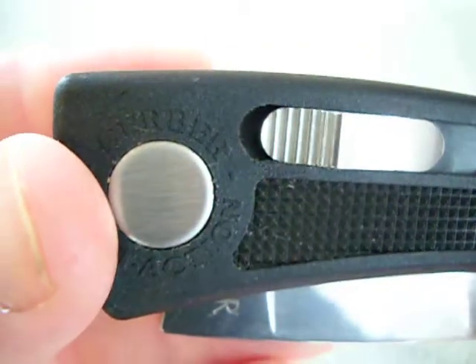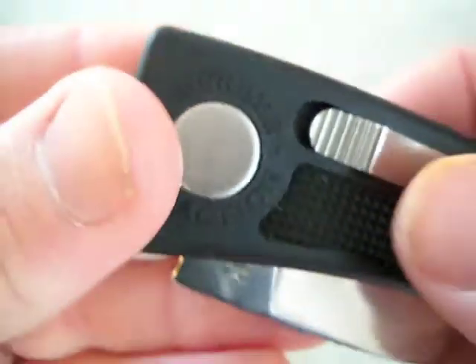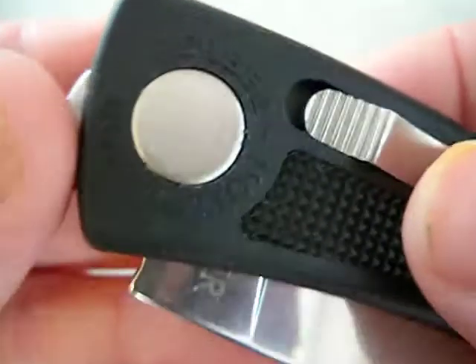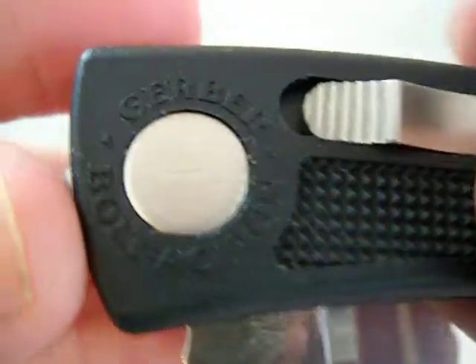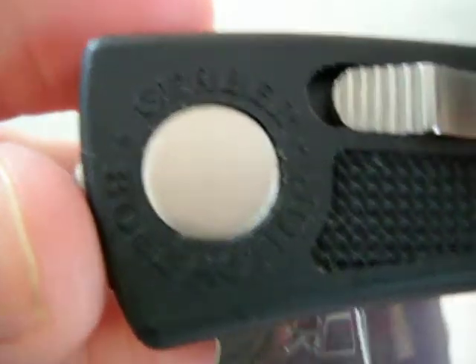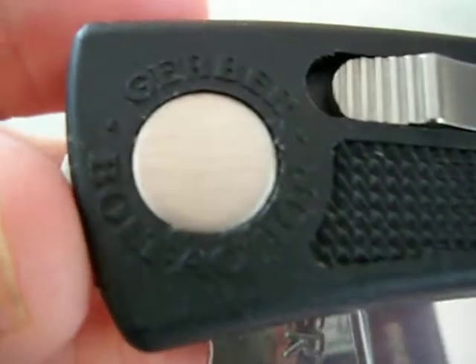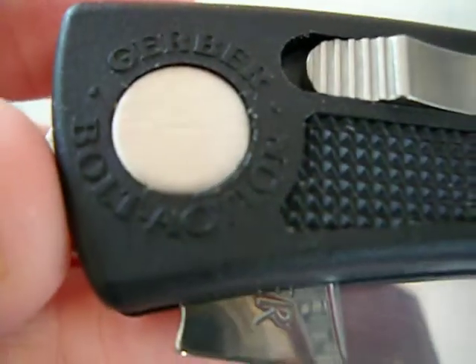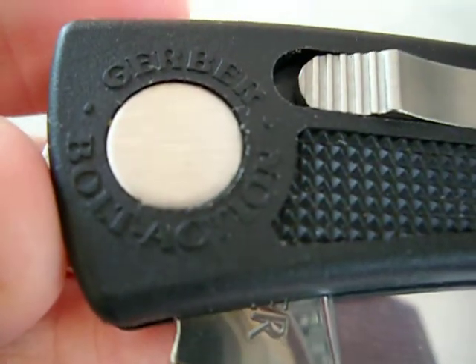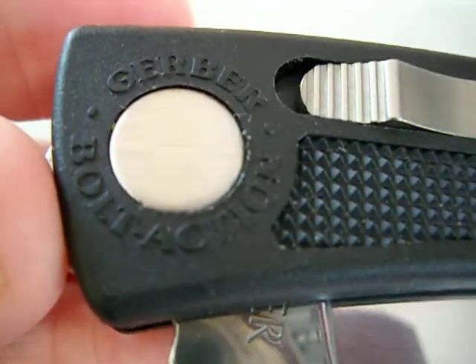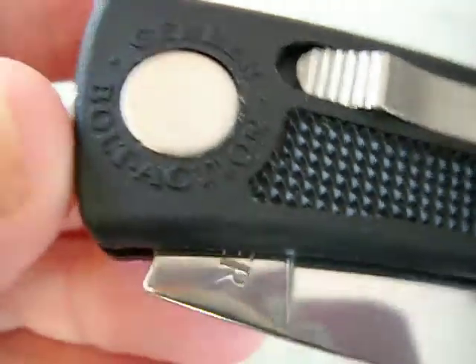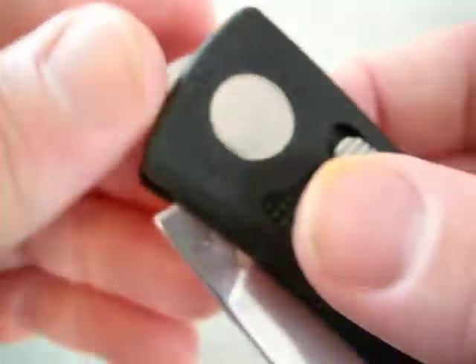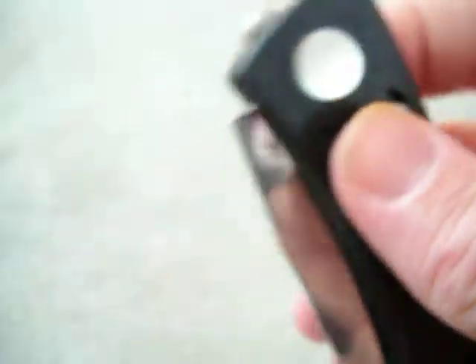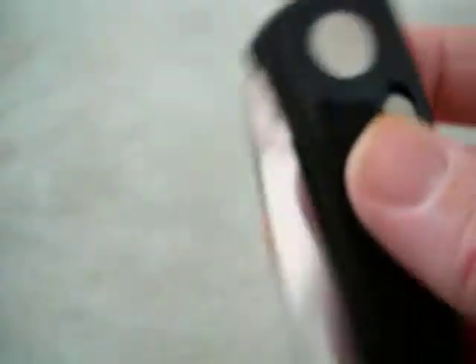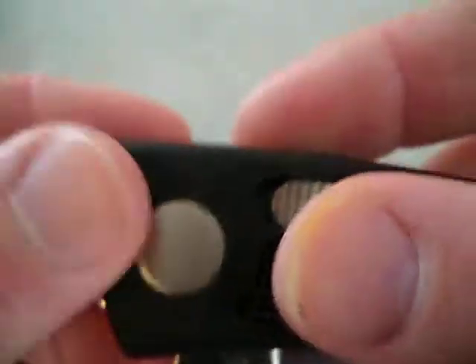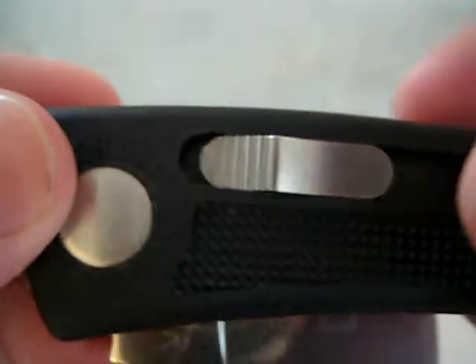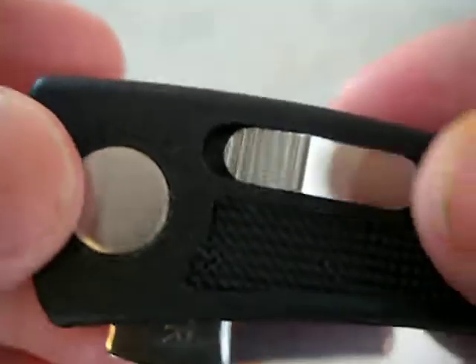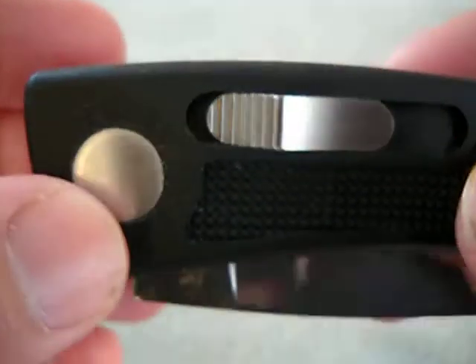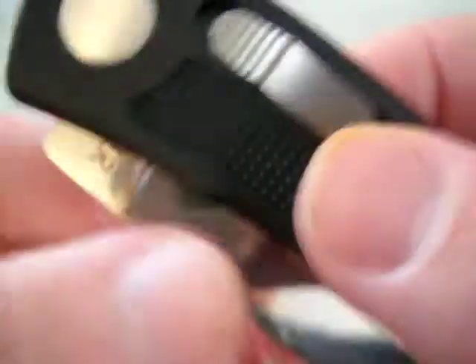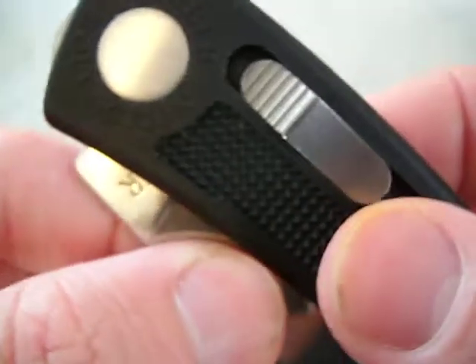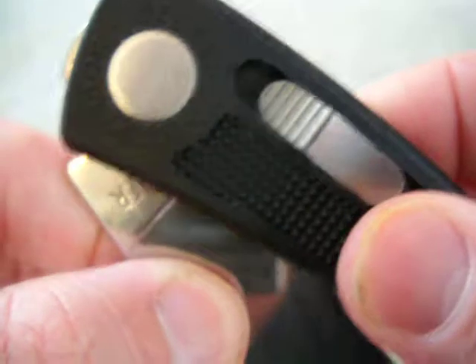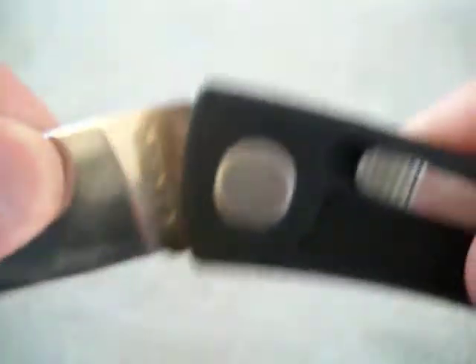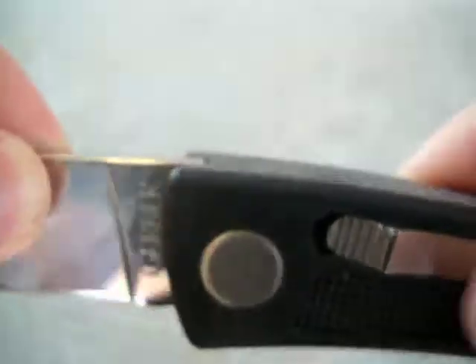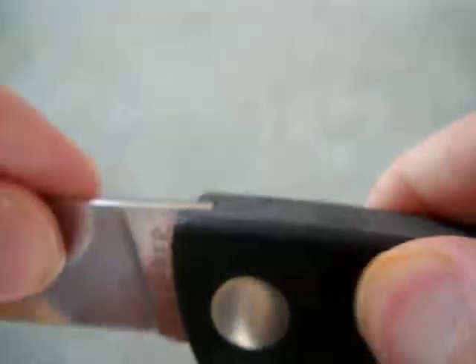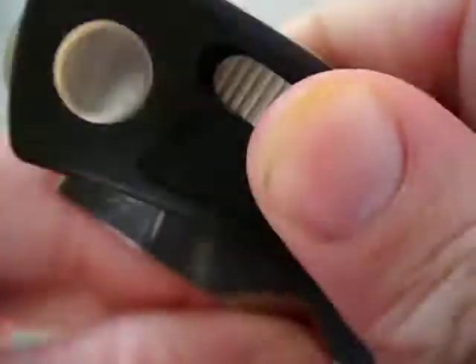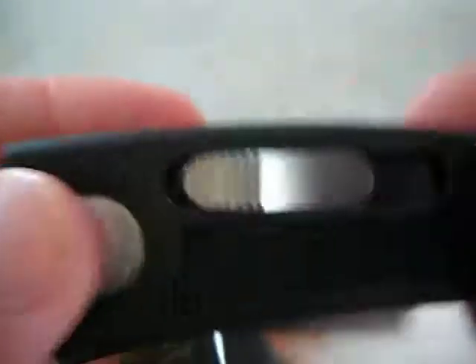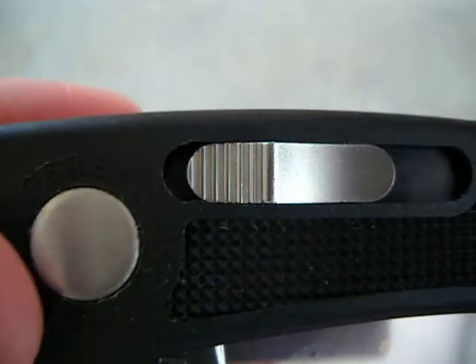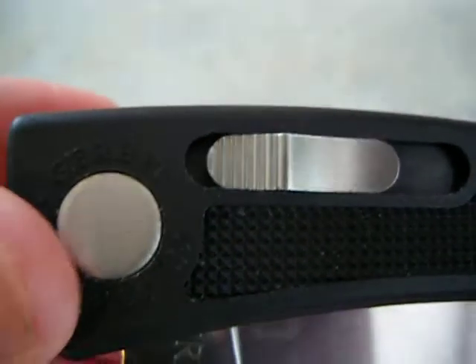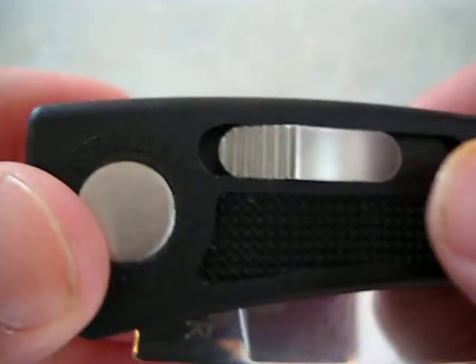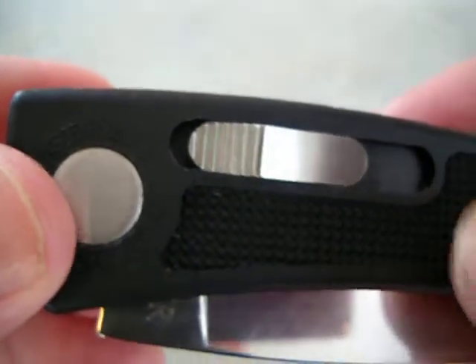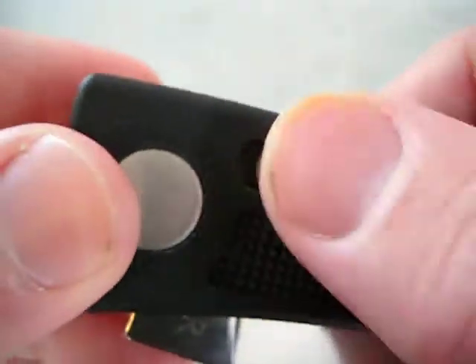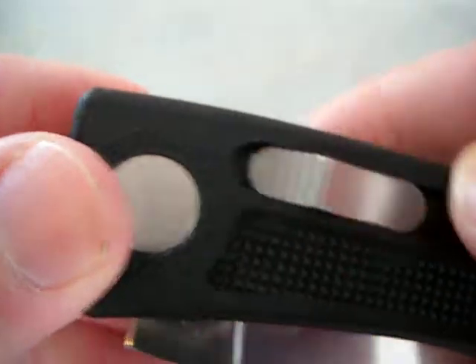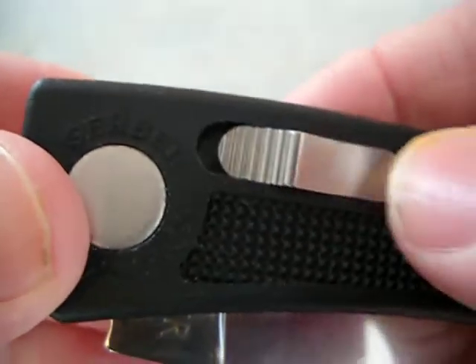Hey guys, I just got this in the mail today. It's a Gerber bolt action. If you guys are wondering what the next Spartaco Sage is going to be like, this is the locking mechanism that's going to be on it — it's called a bolt action.